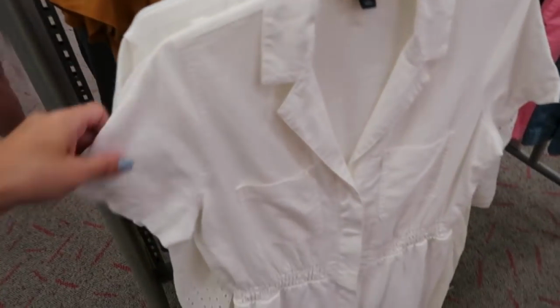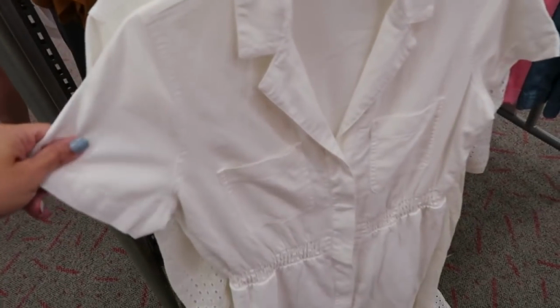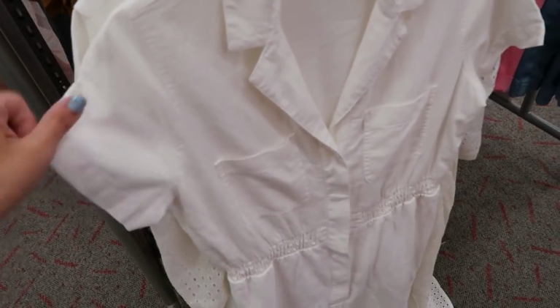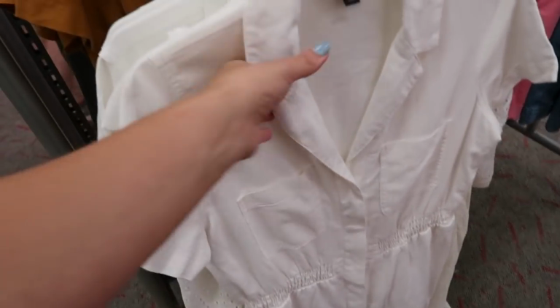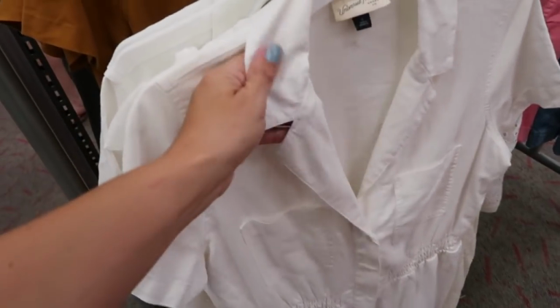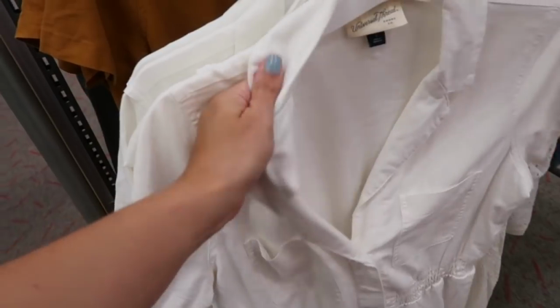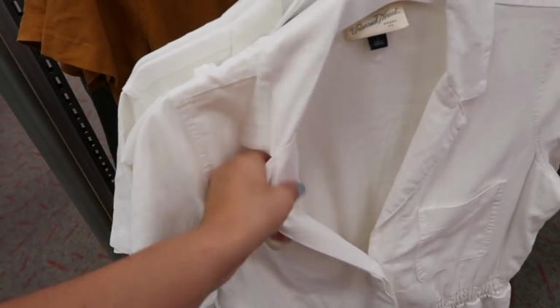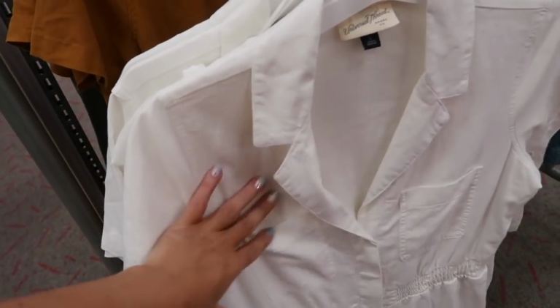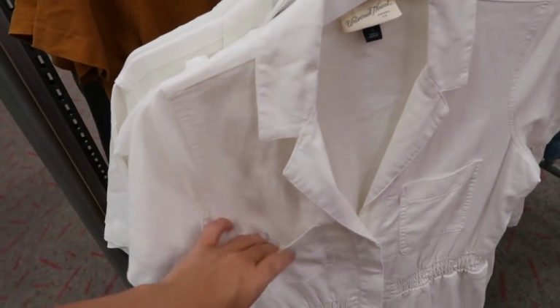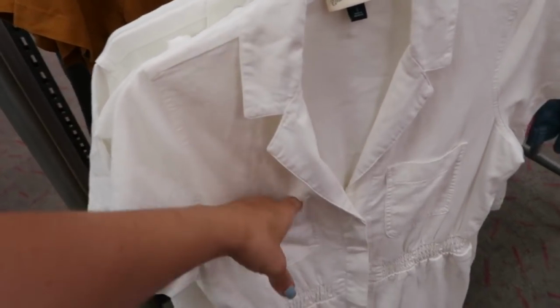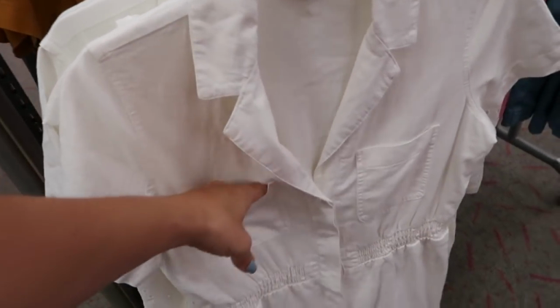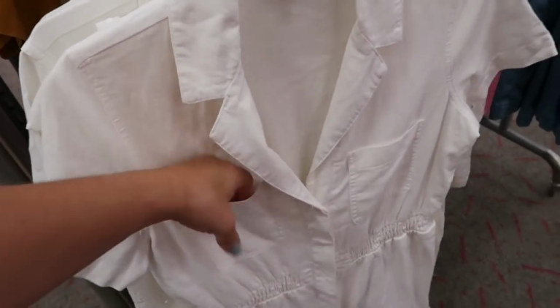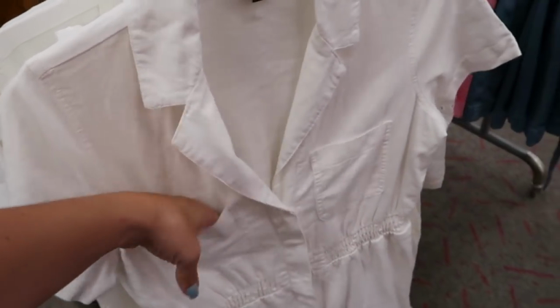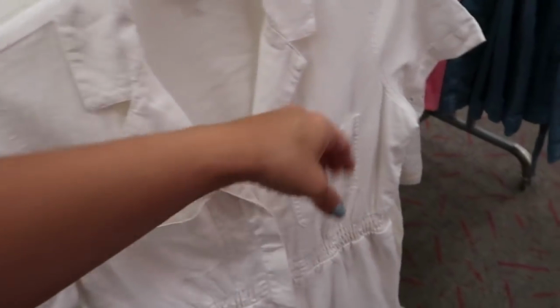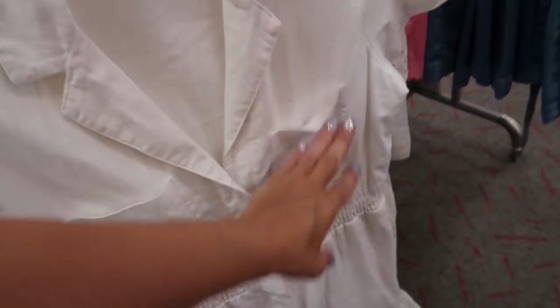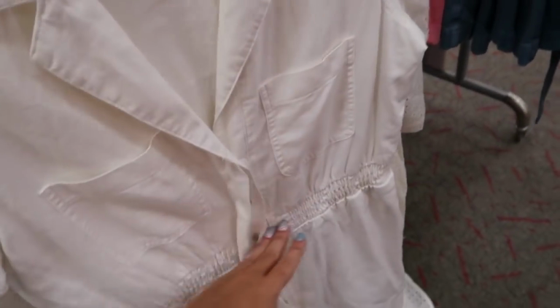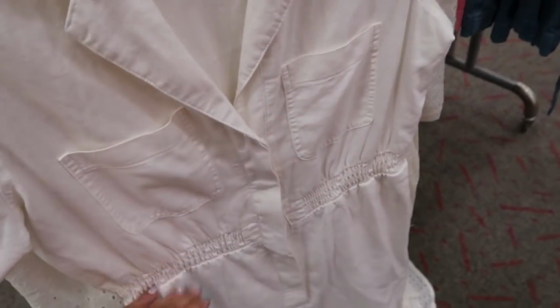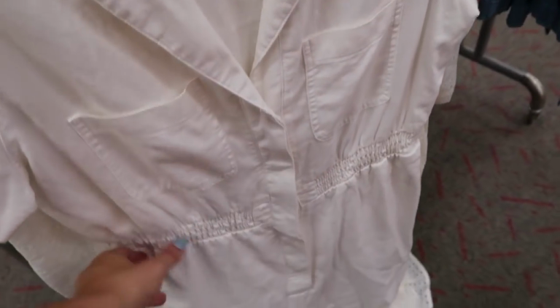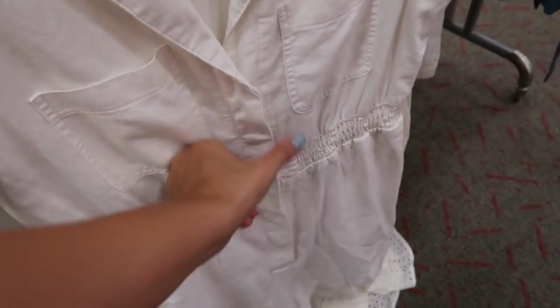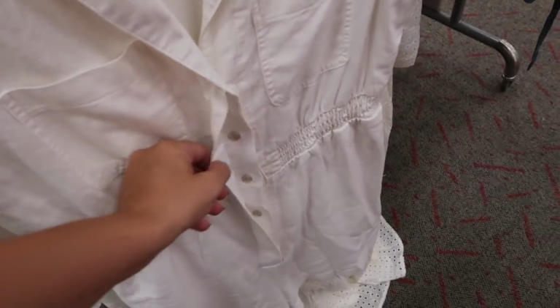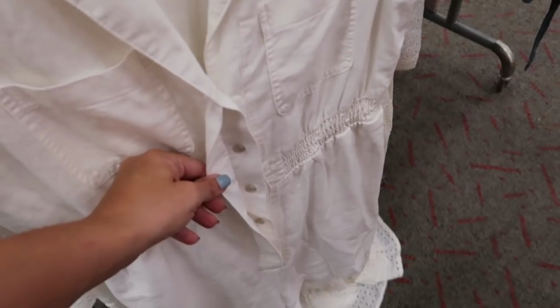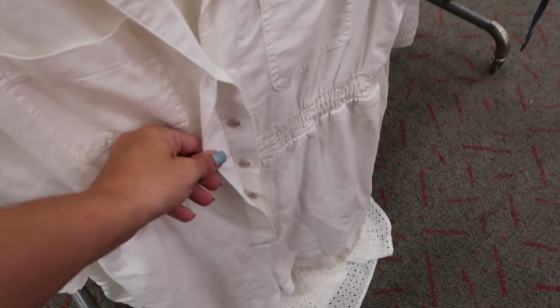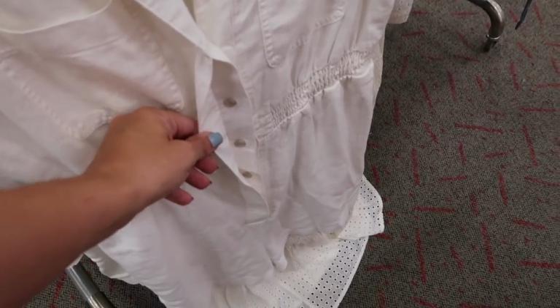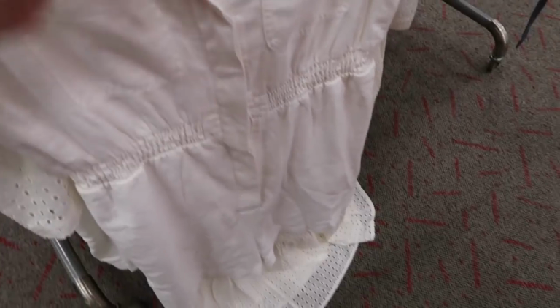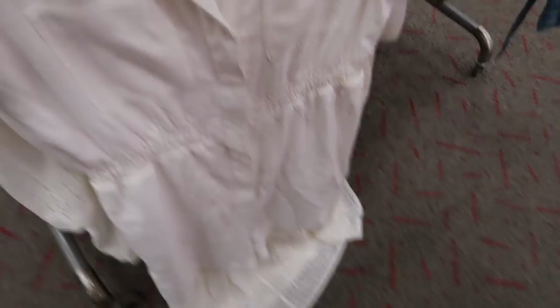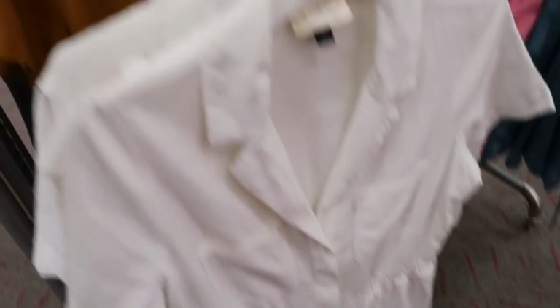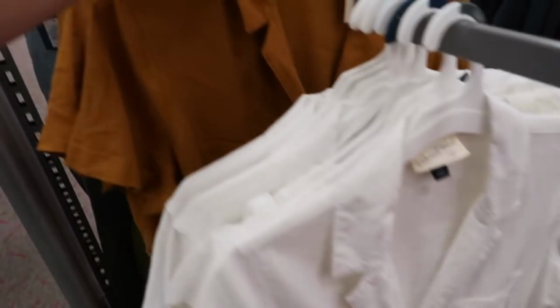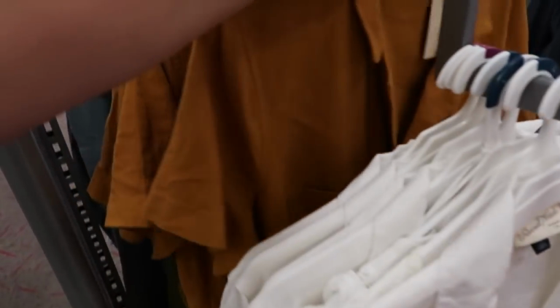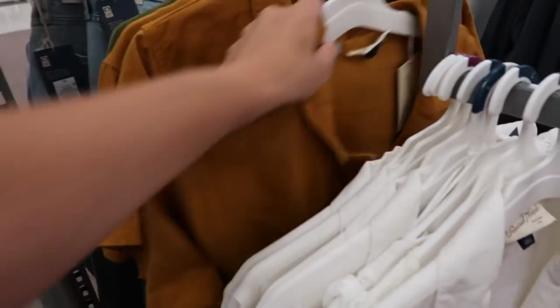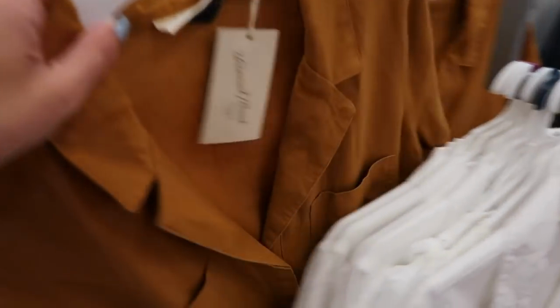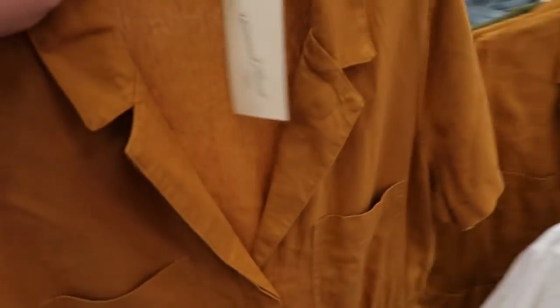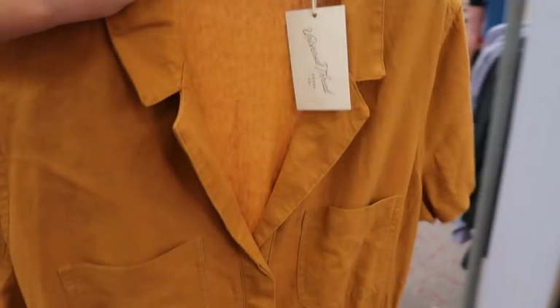I showed you this romper from Universal Thread before, but I'm seeing it in a new color. It's a really soft linen-tight material with pockets, elastic at the waist, and buttons. The new color is camel, and these are $29.99.